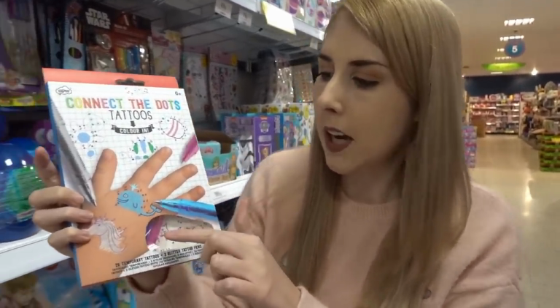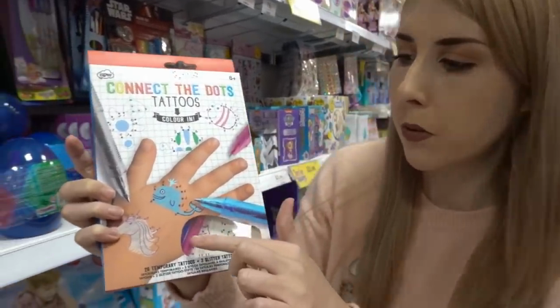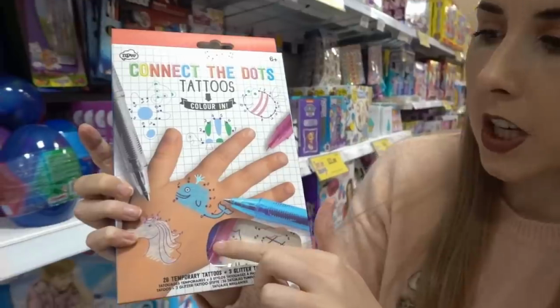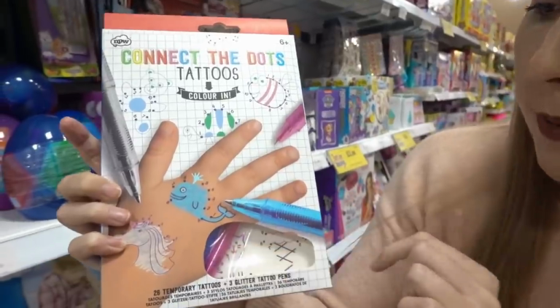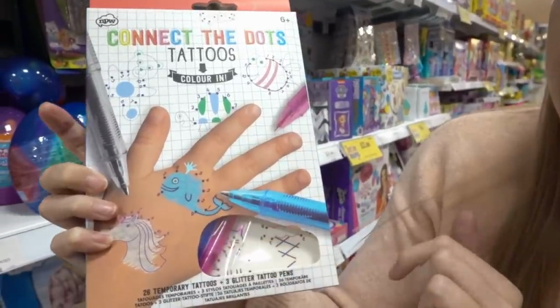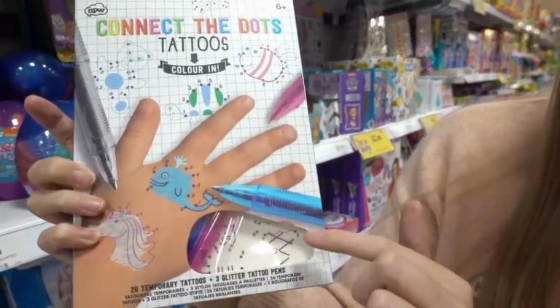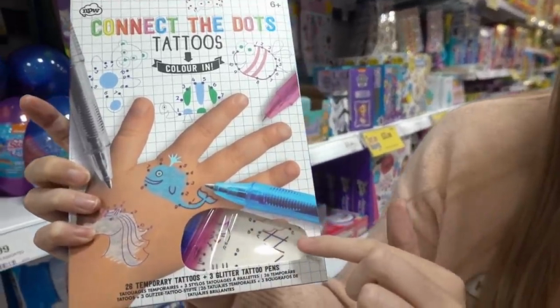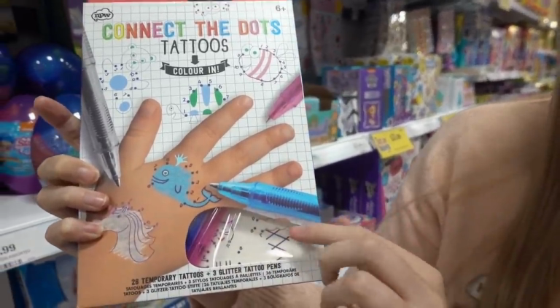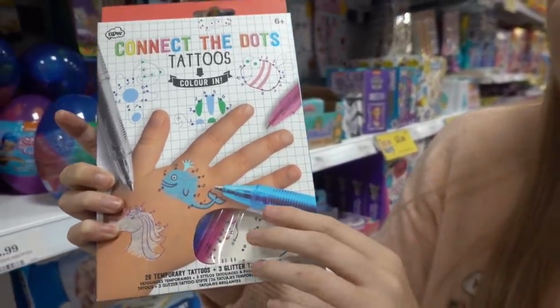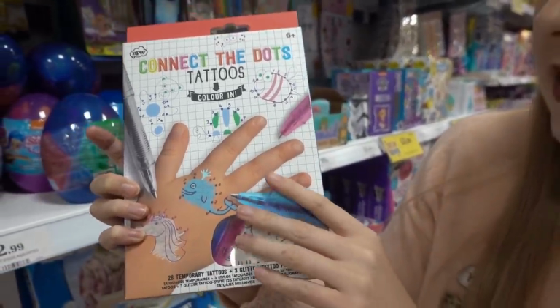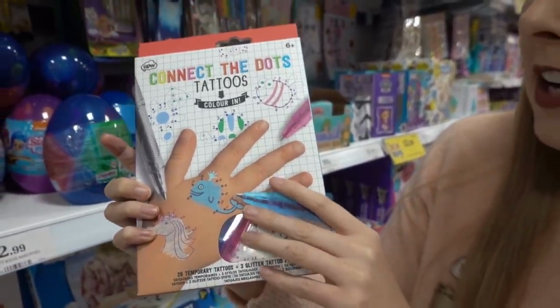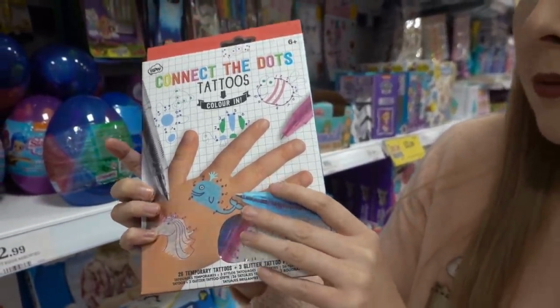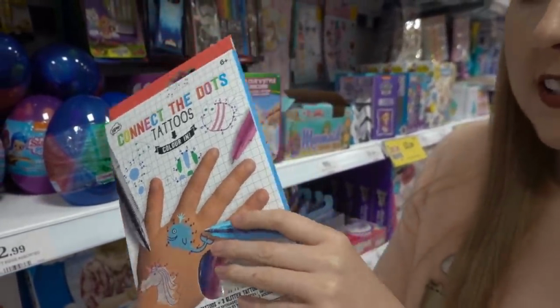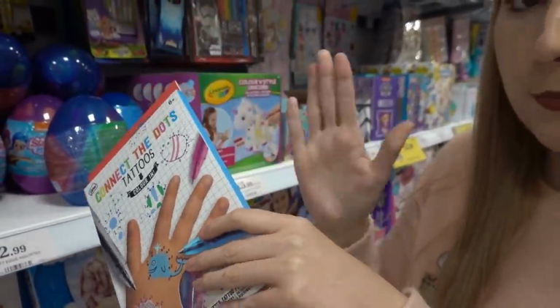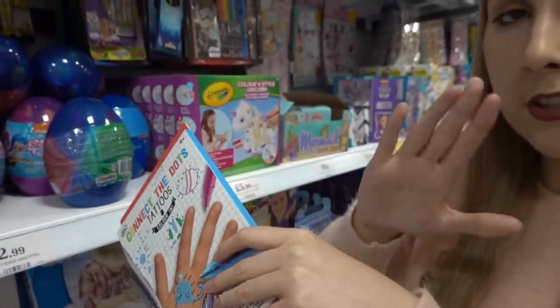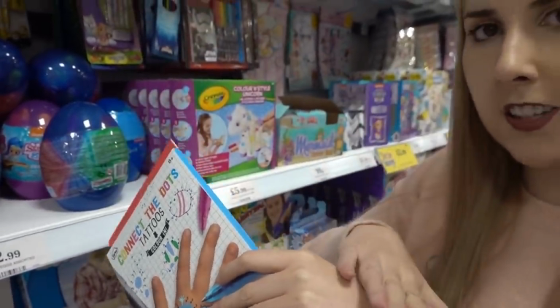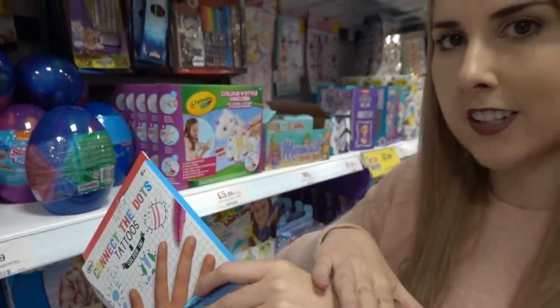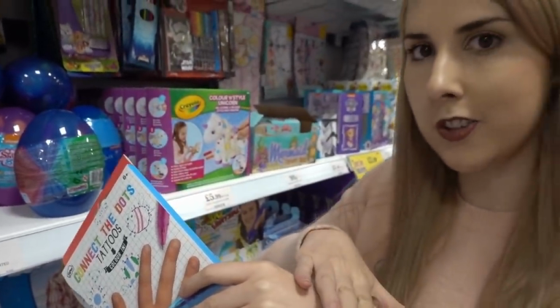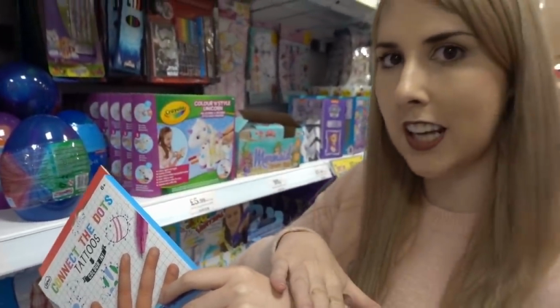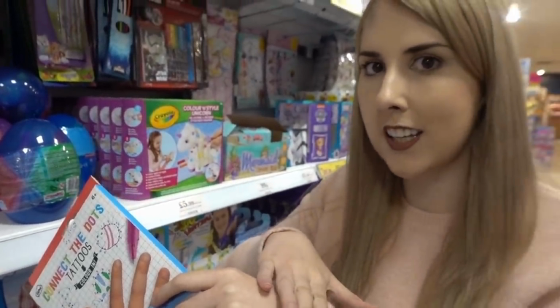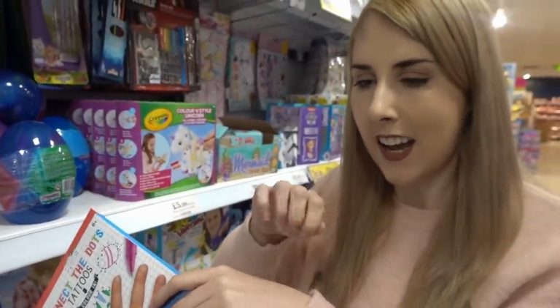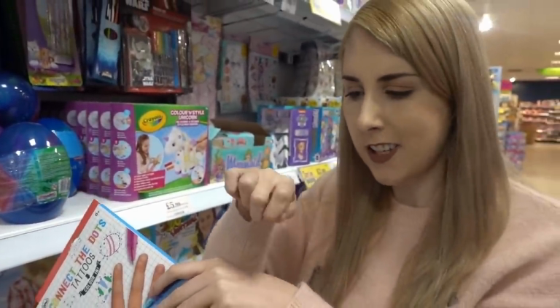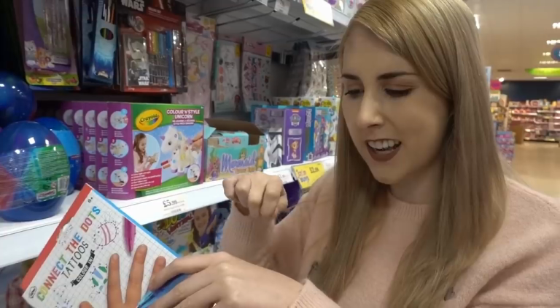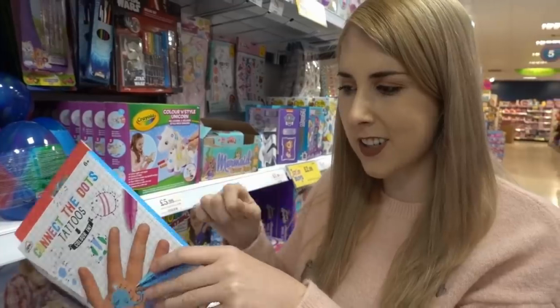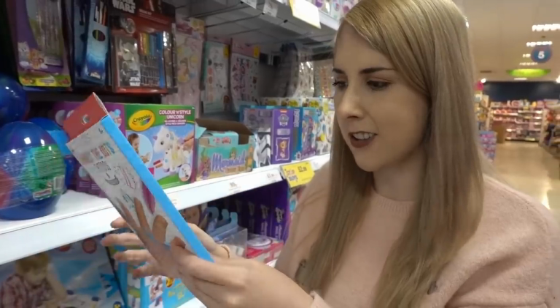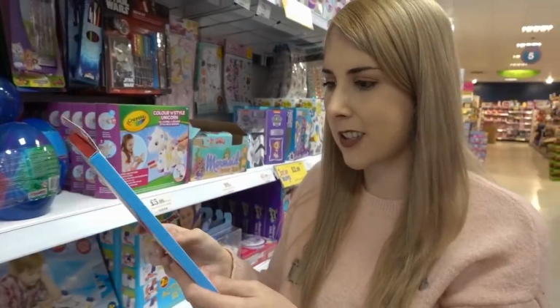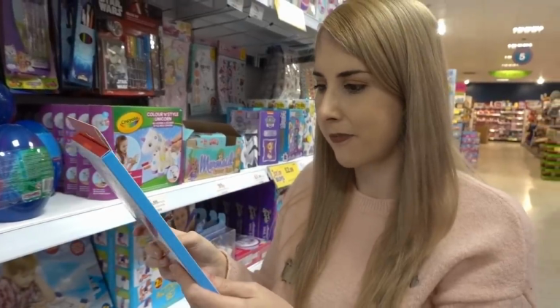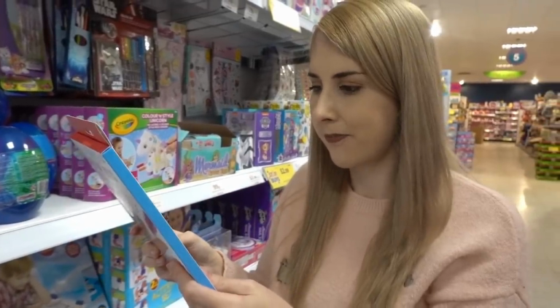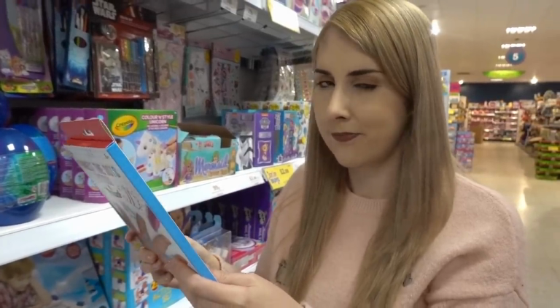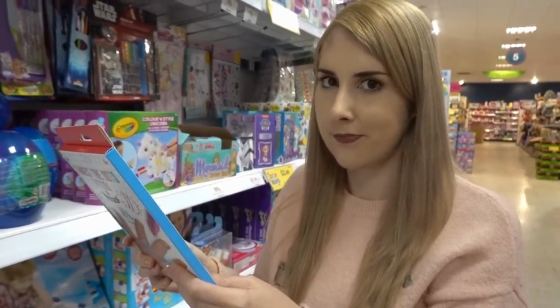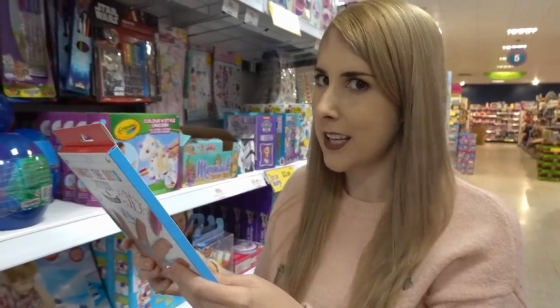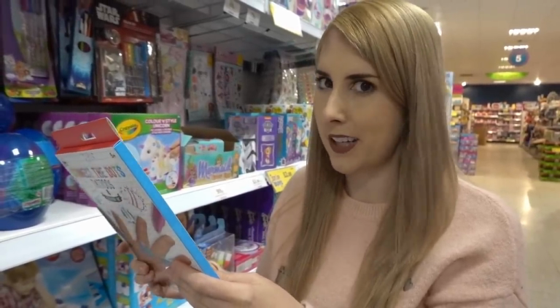The tattoo kit comes with two pens and some transfers, so I'm guessing you put the transfers on your skin and then you connect the dots. That's weird!